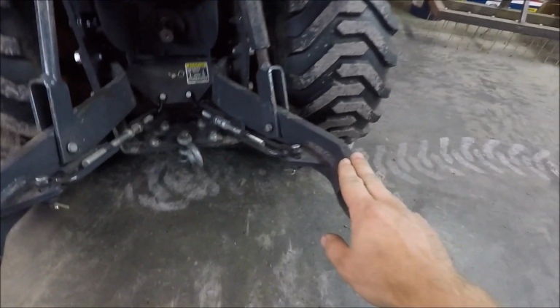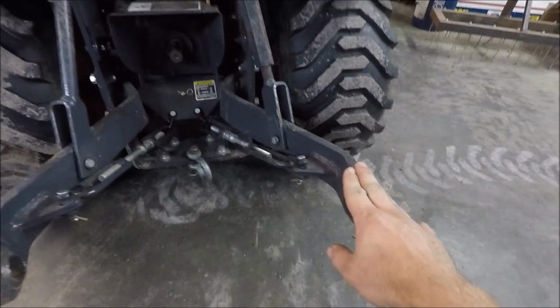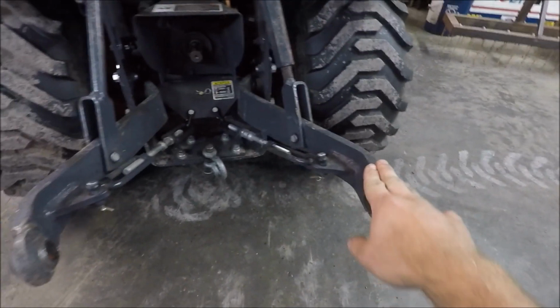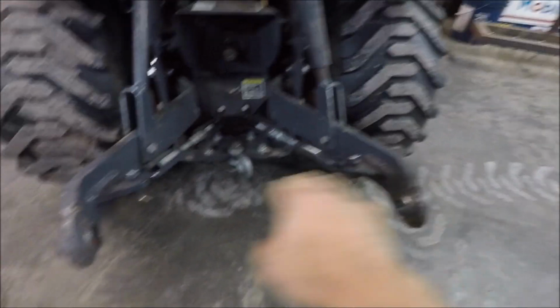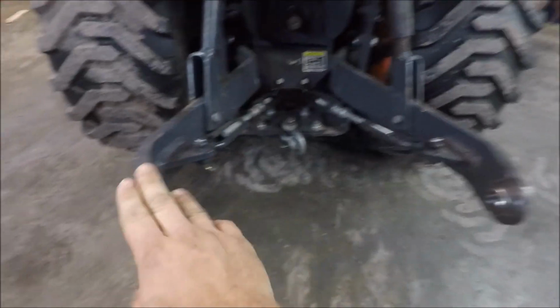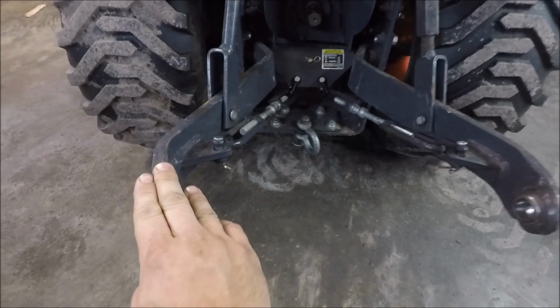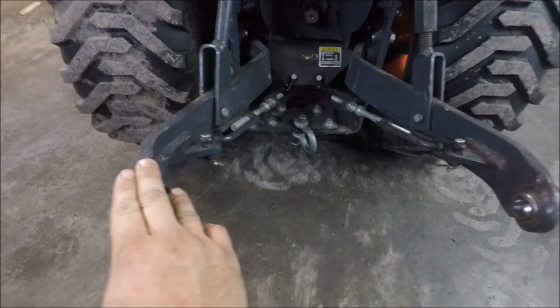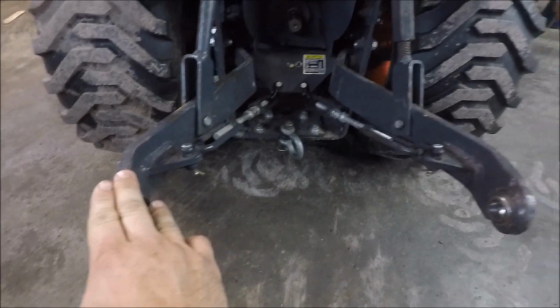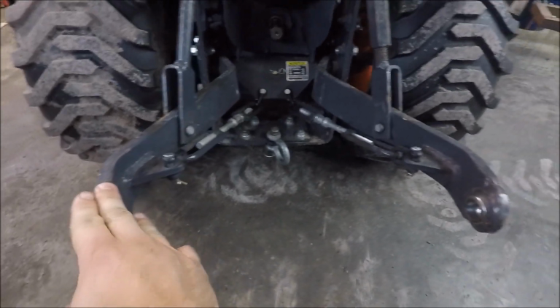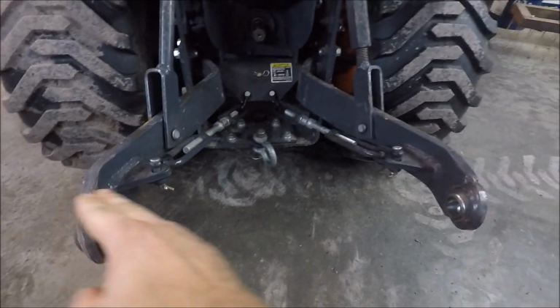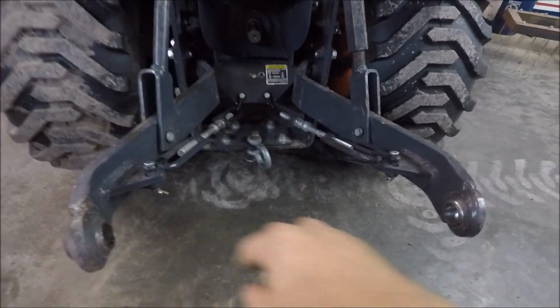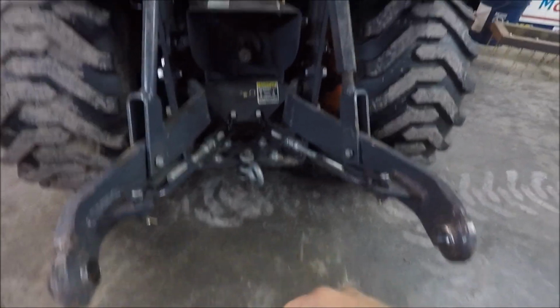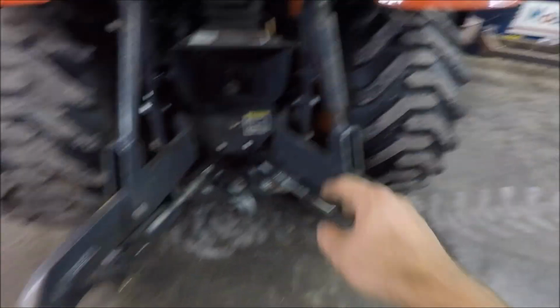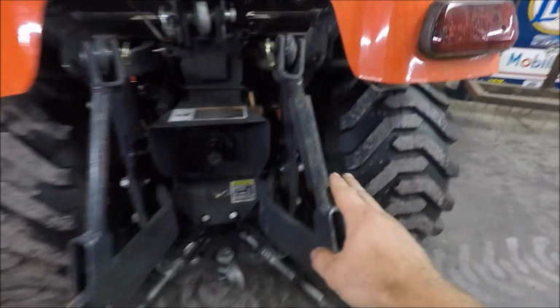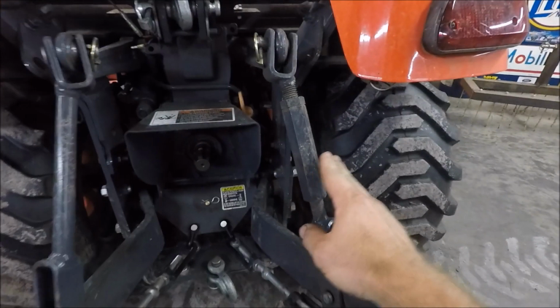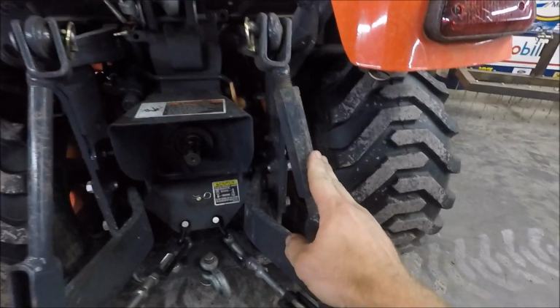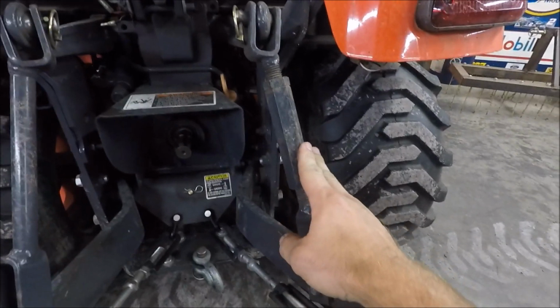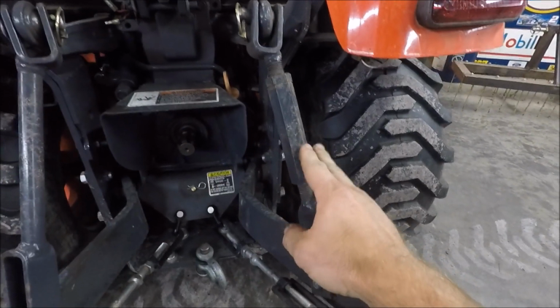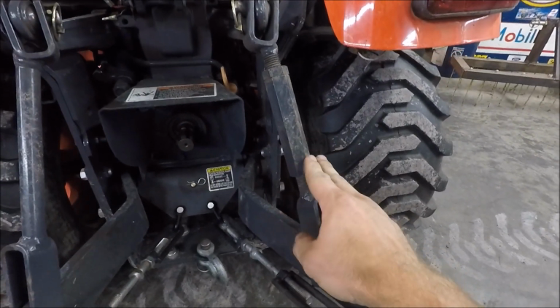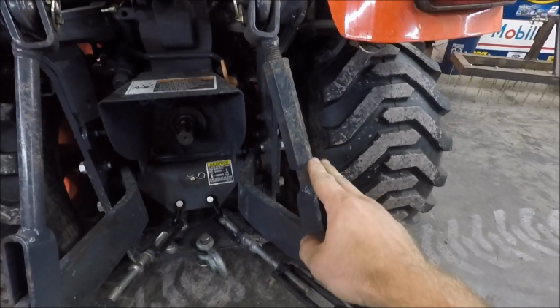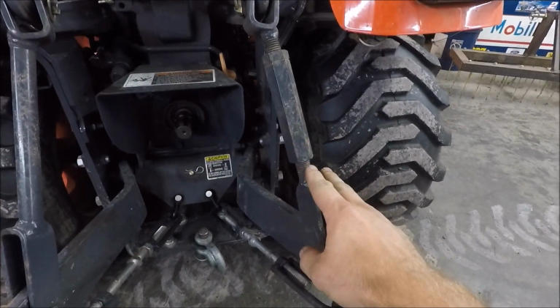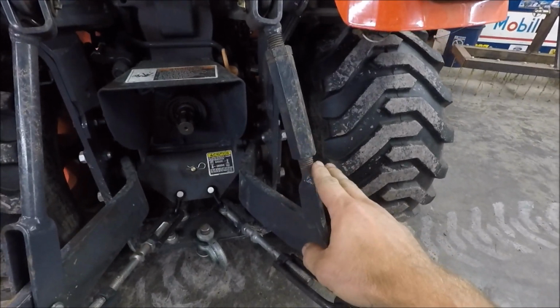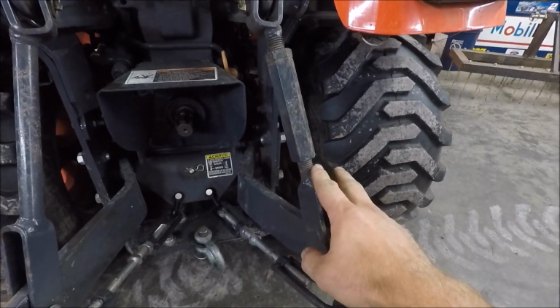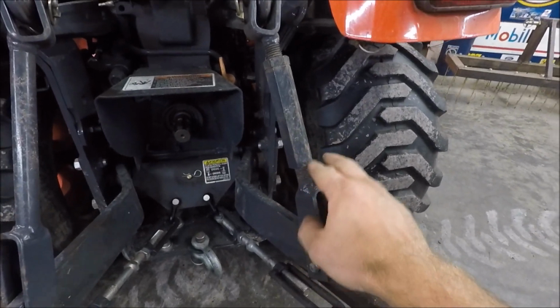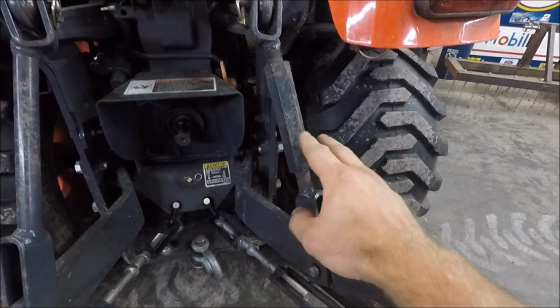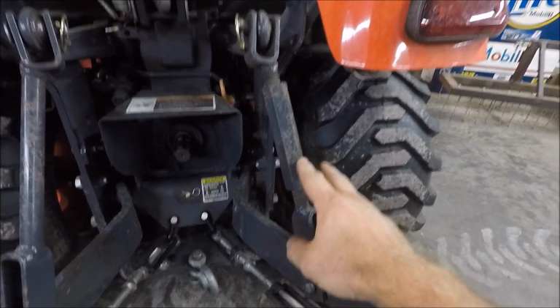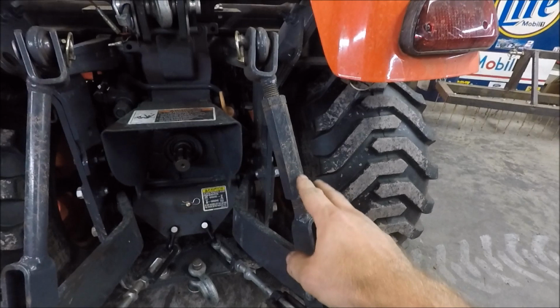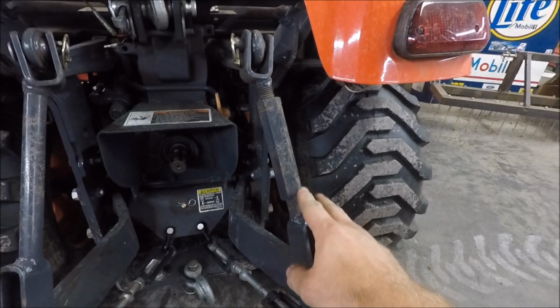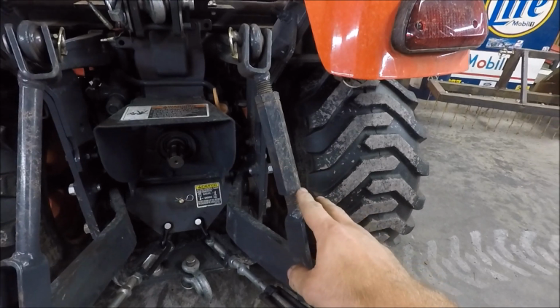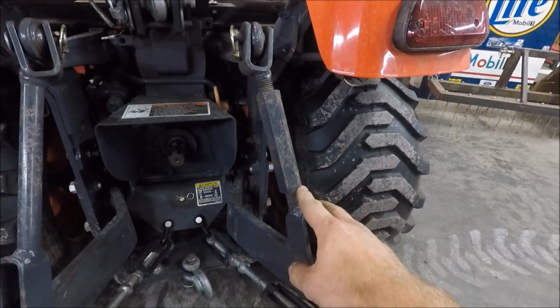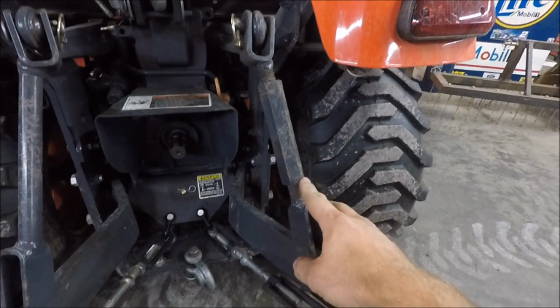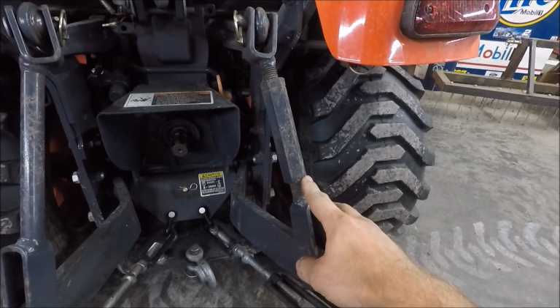These are called your lift arms. This is the side link. Typically, the side link on the right side is adjustable.